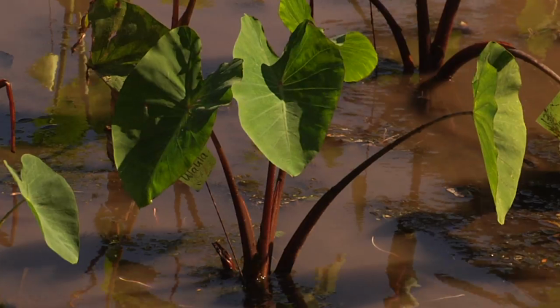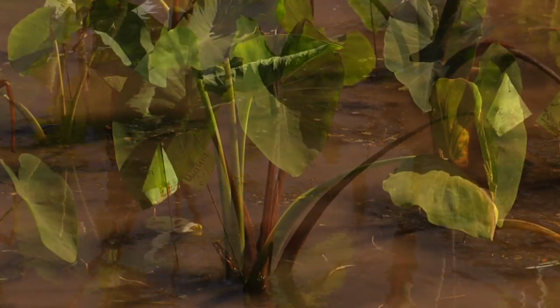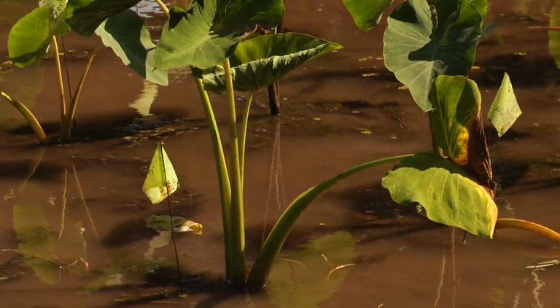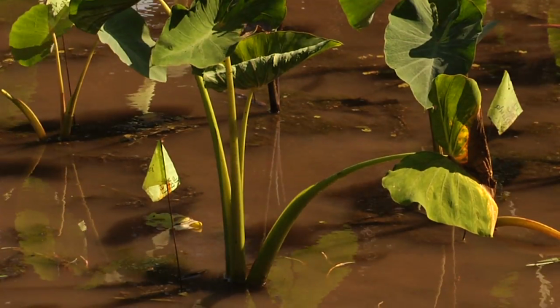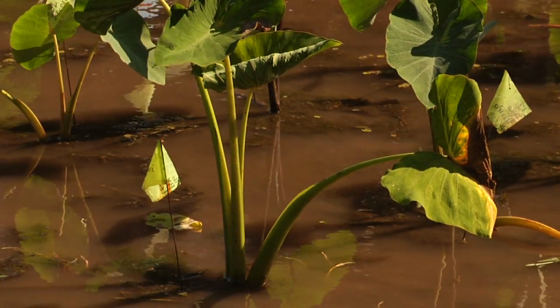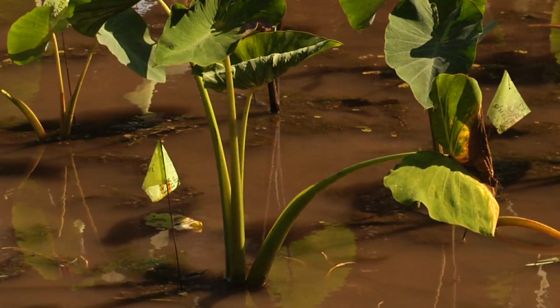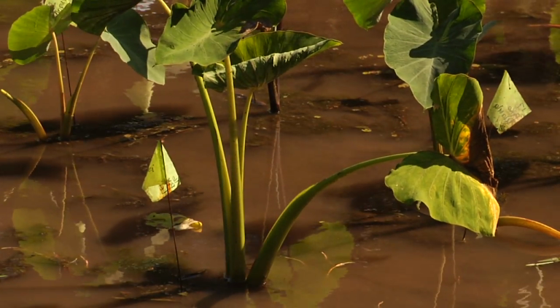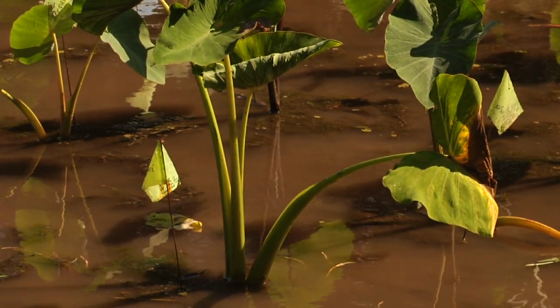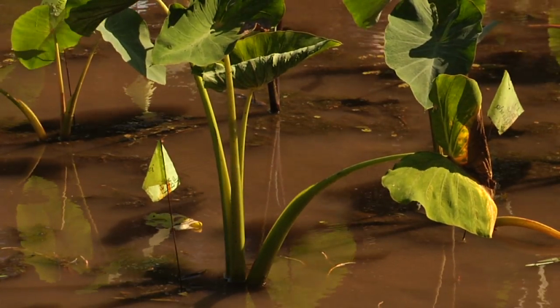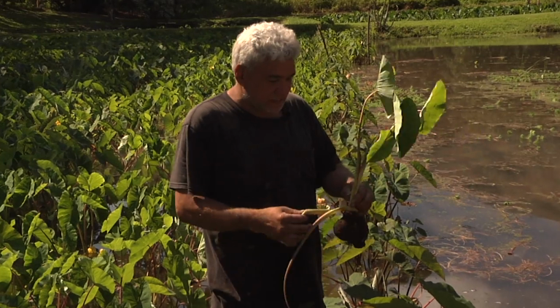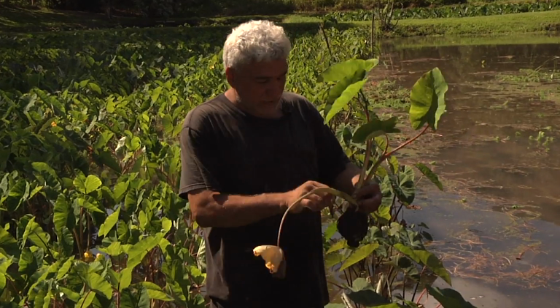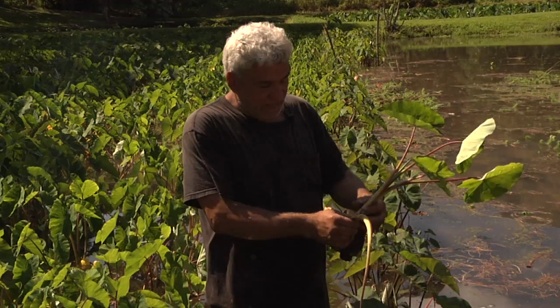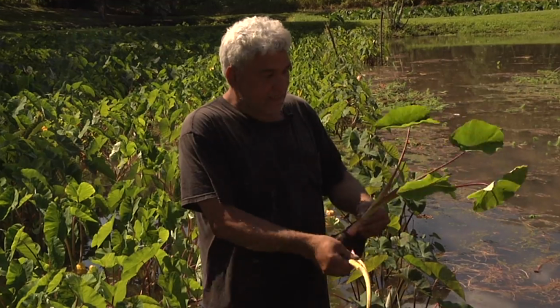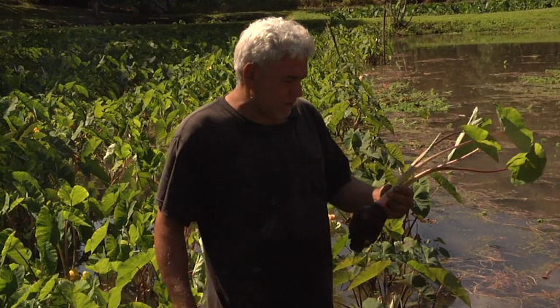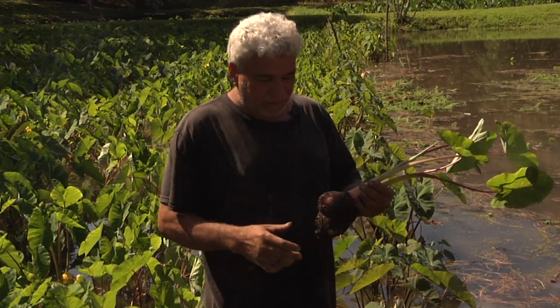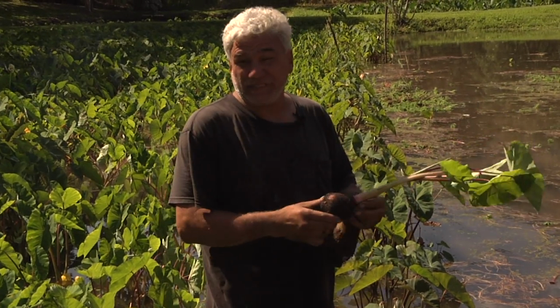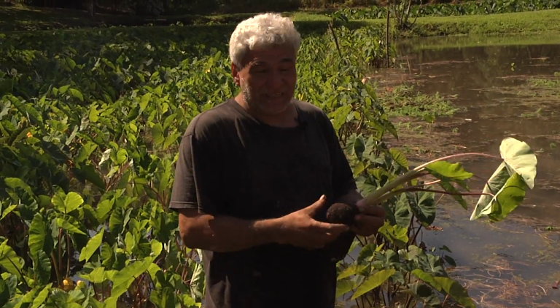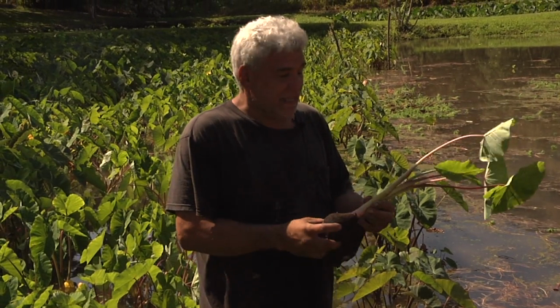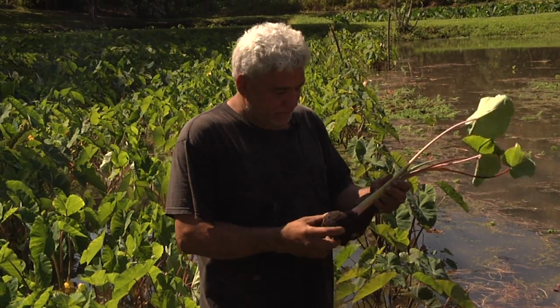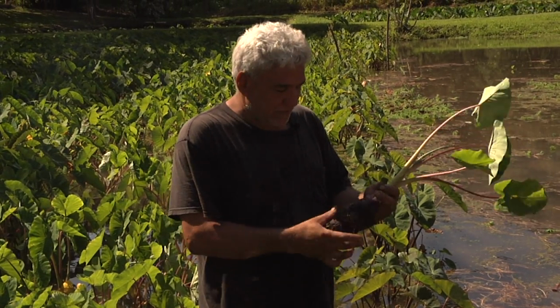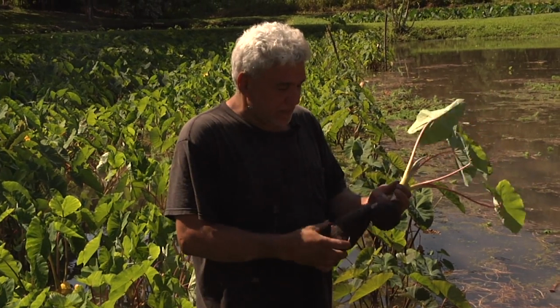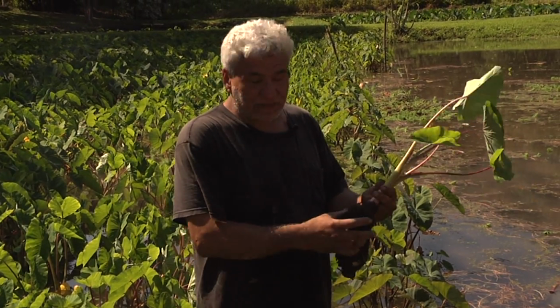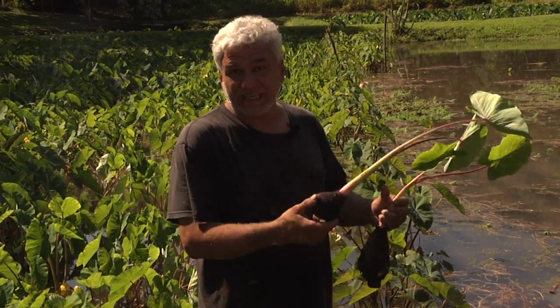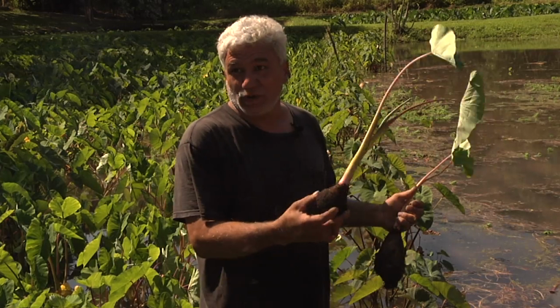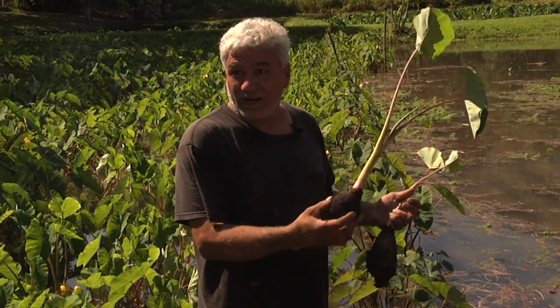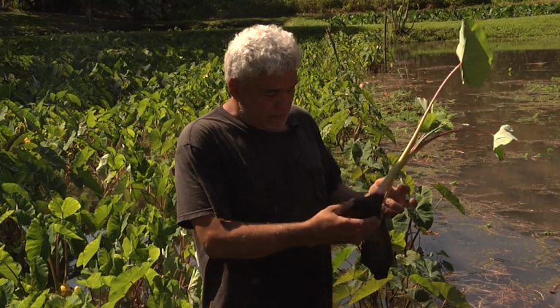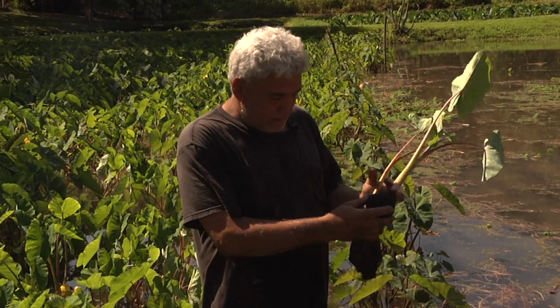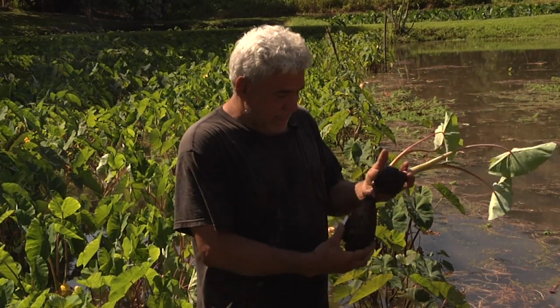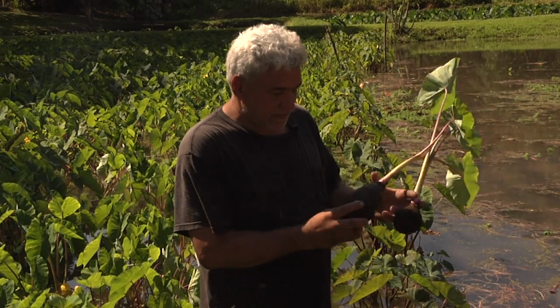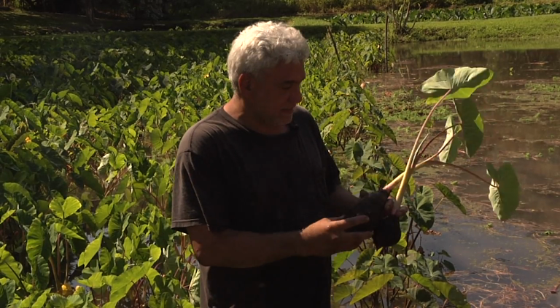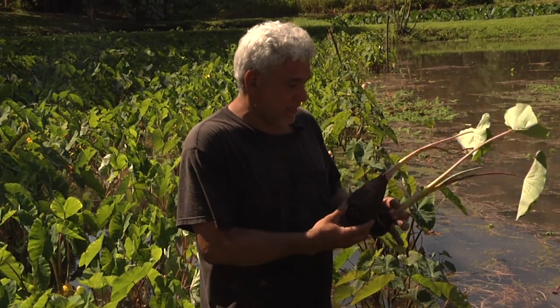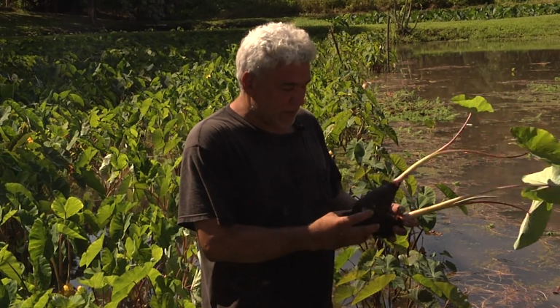It's all Waipio old varieties that they're giving us to try. This is the Nuwe. It's supposed to be blight resistant, and it's very, very good. Look at the size of the oha. And then this is the mama.